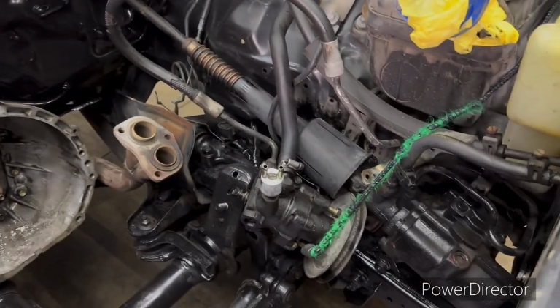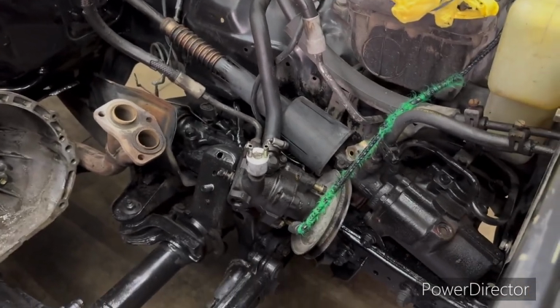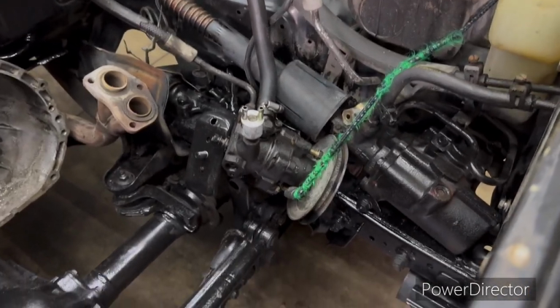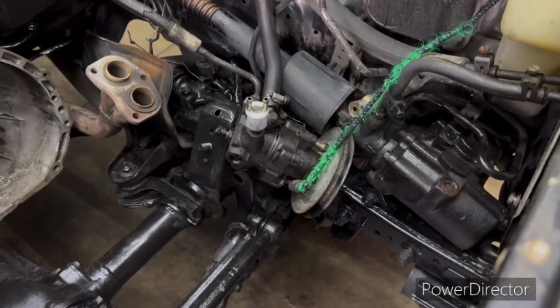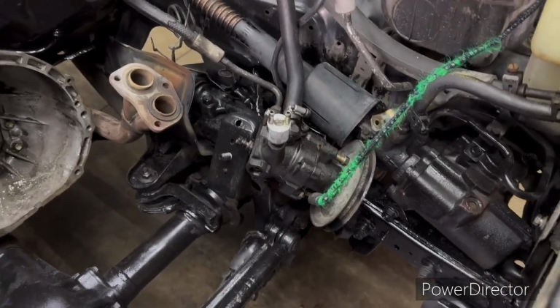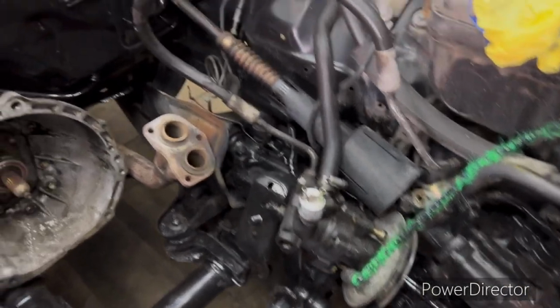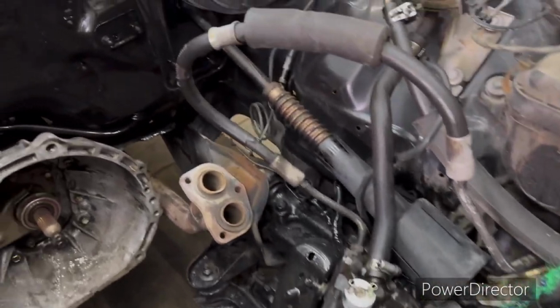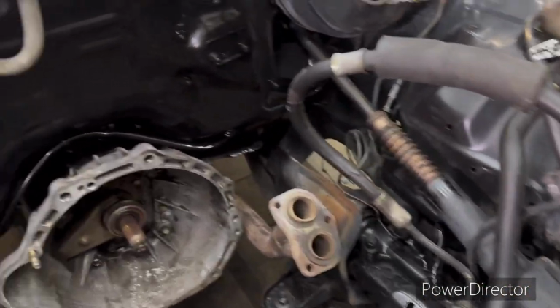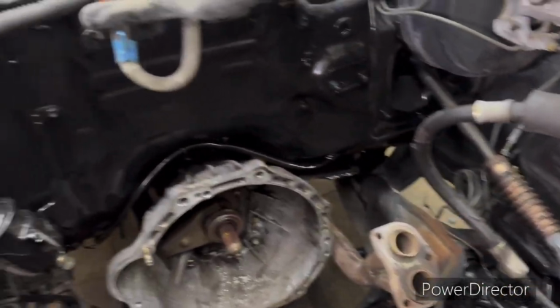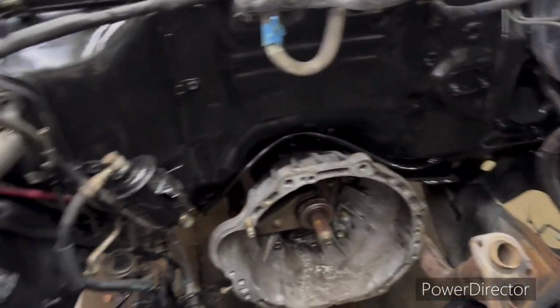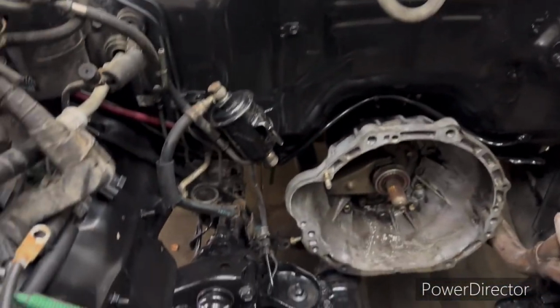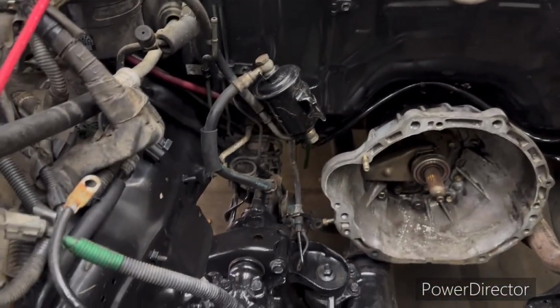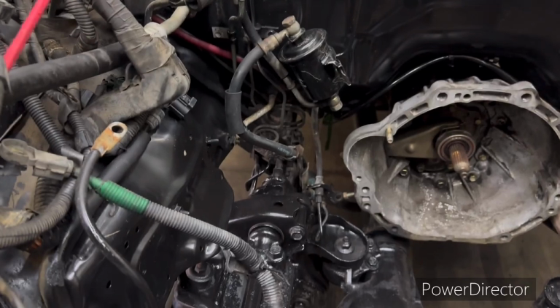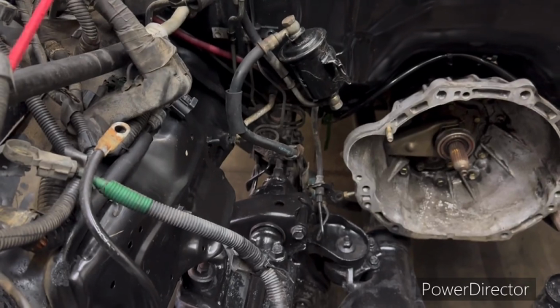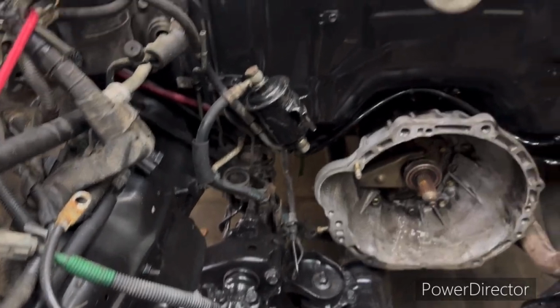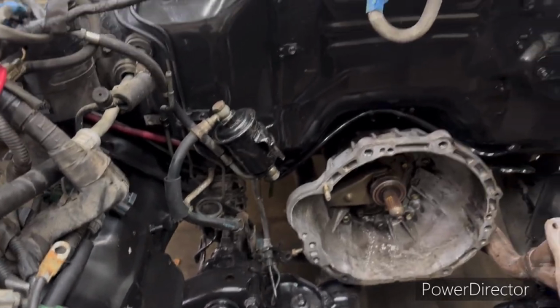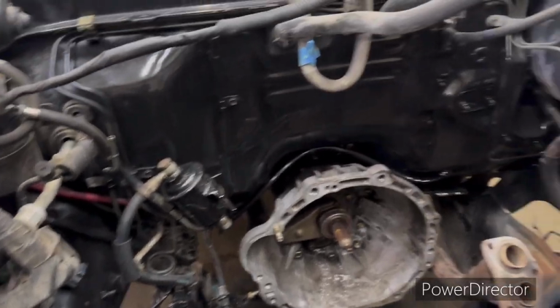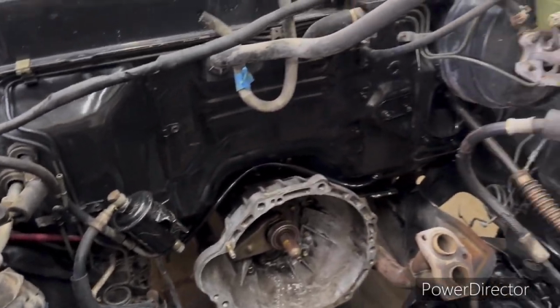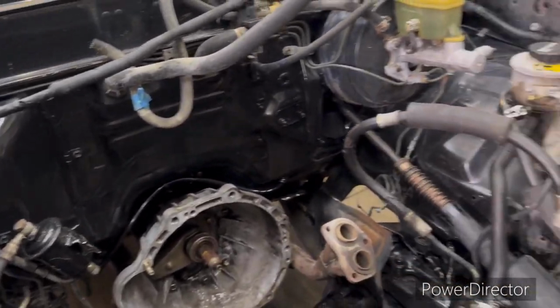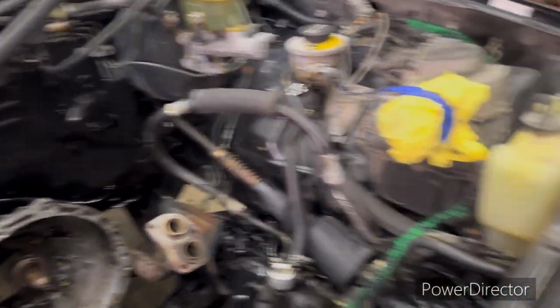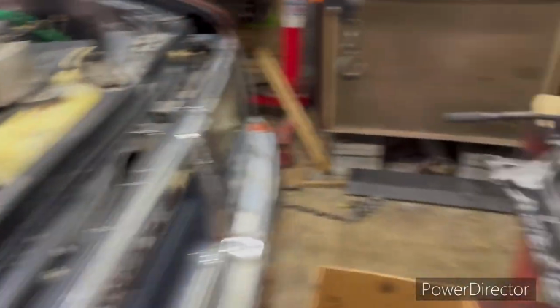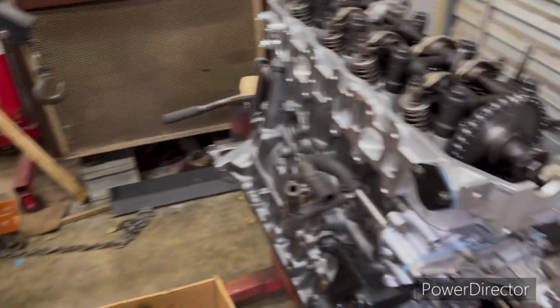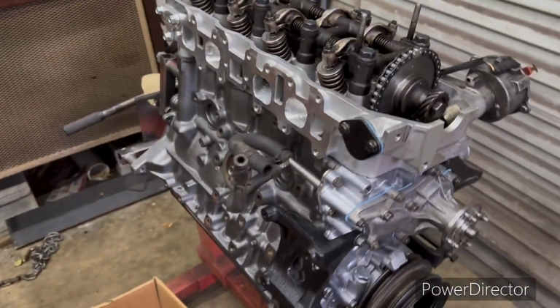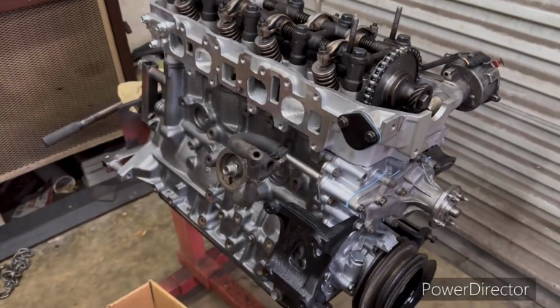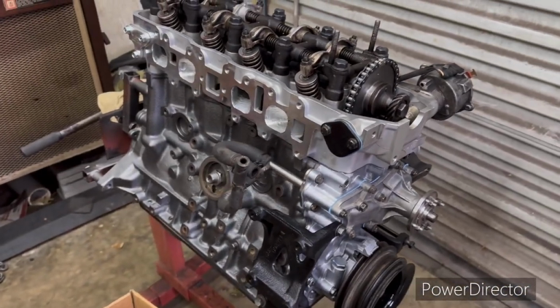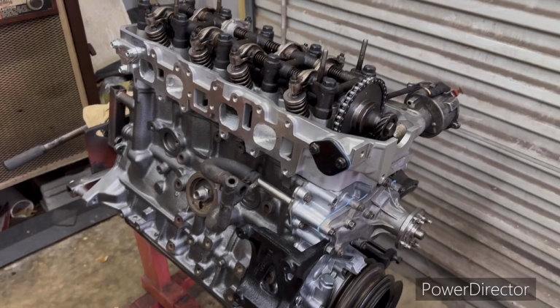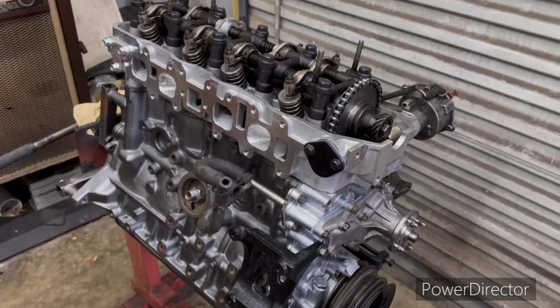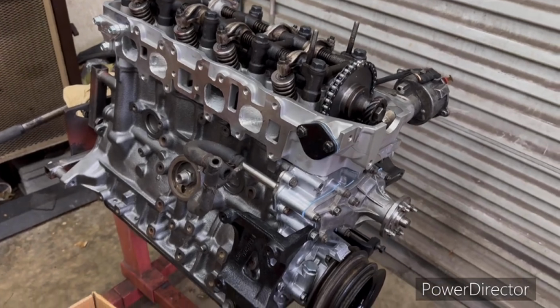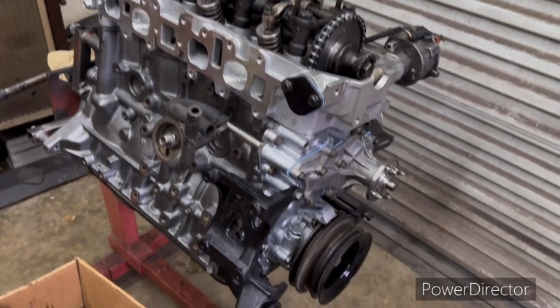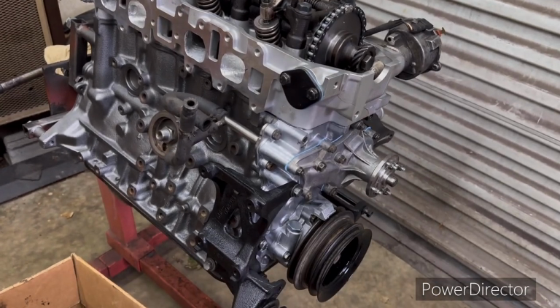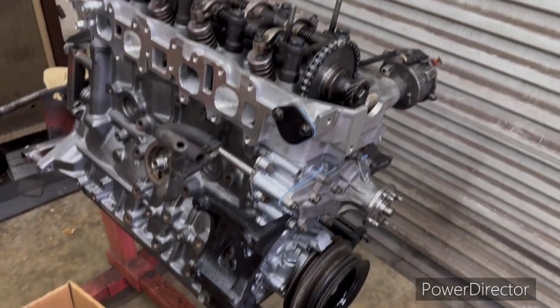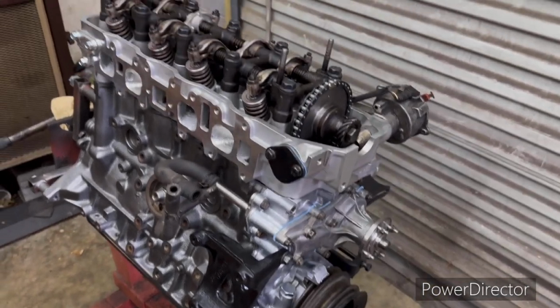I just wanted to show you this - we've got the engine bay cleaned up, sprayed off, sprayed some paint on it. Not trying to make a show truck, I just wanted it clean. We got the motor over here with a little more assembly done on it today.